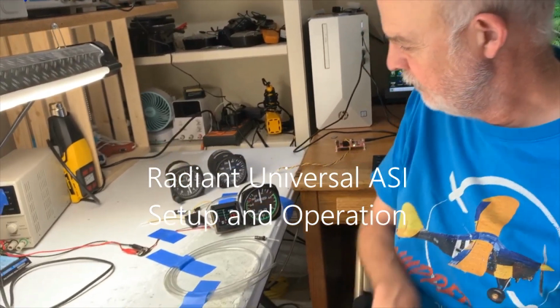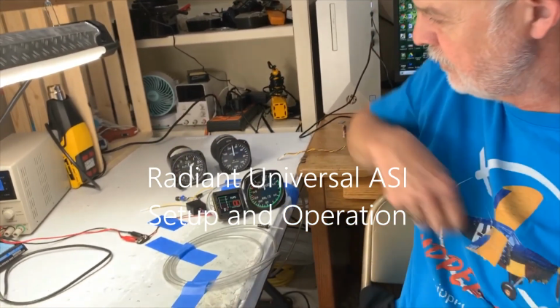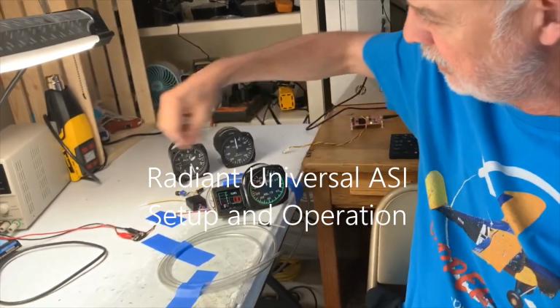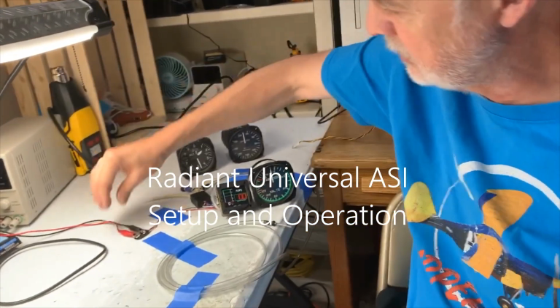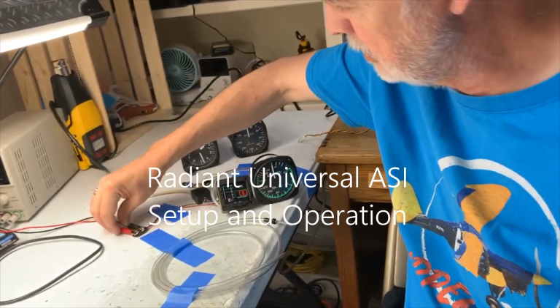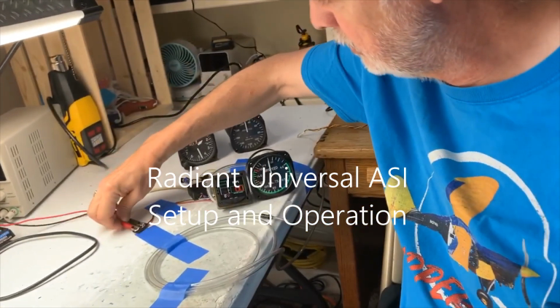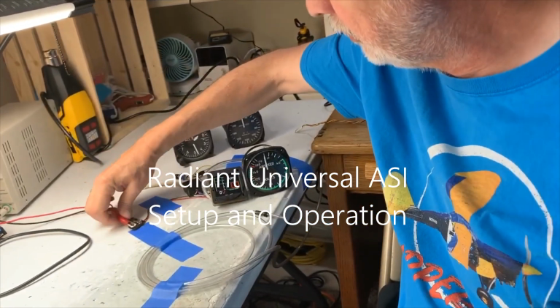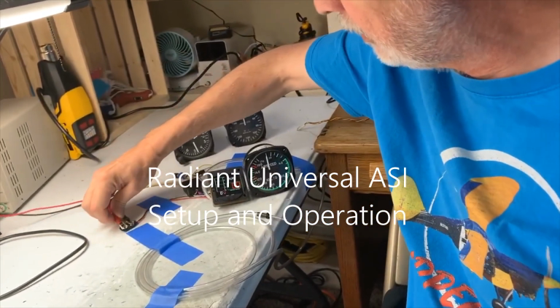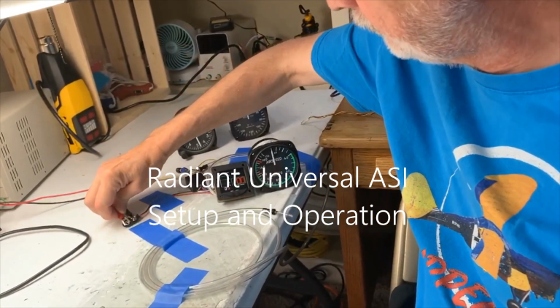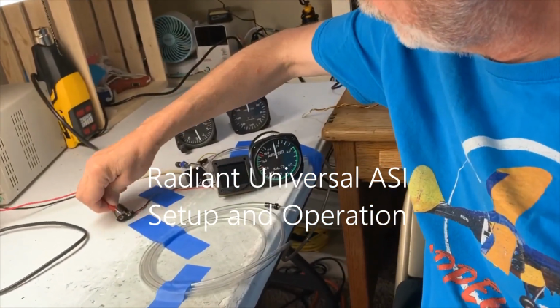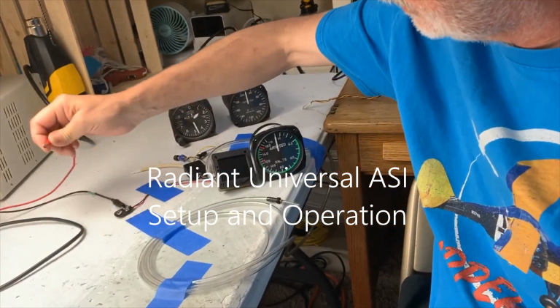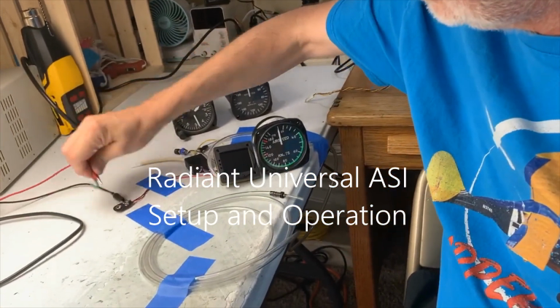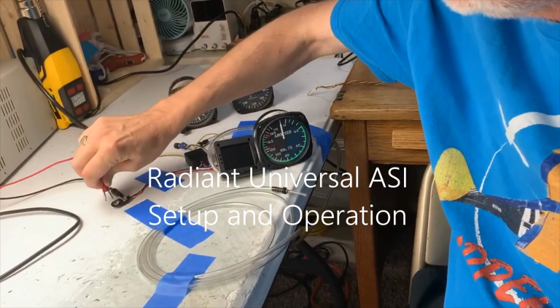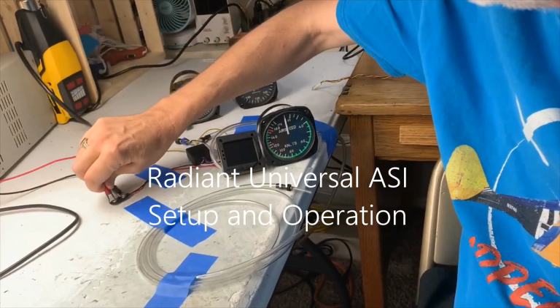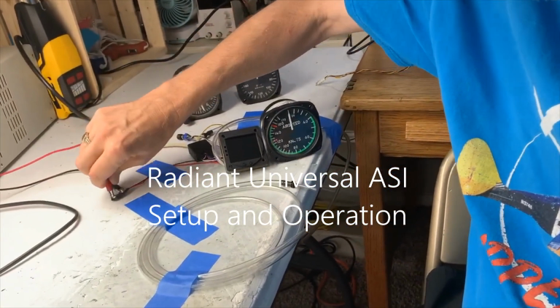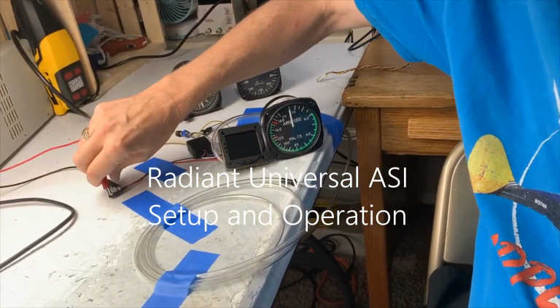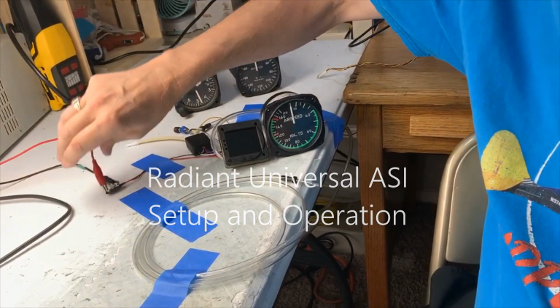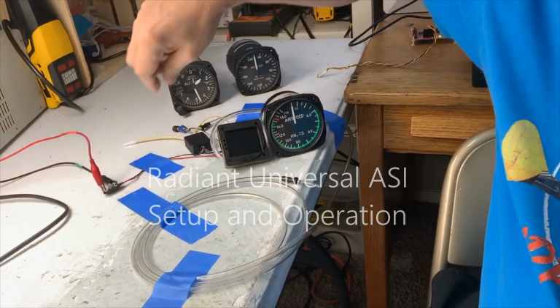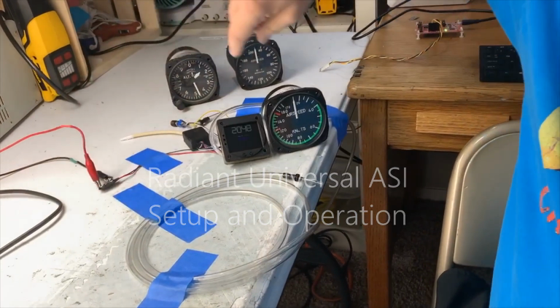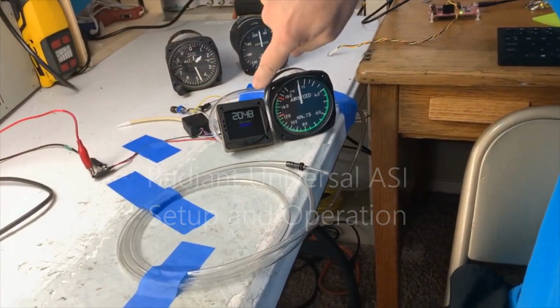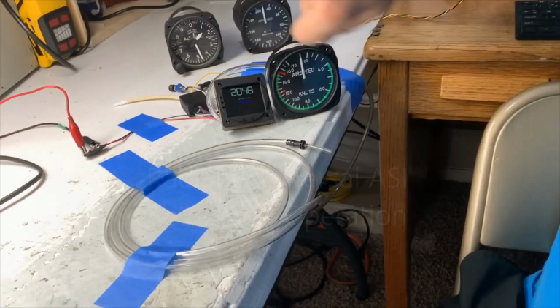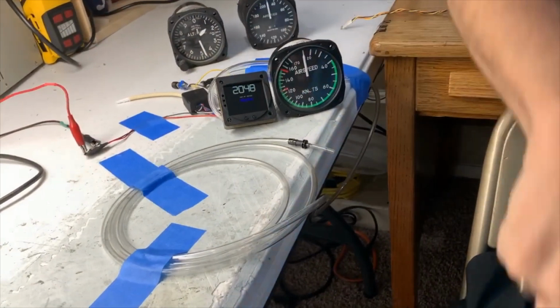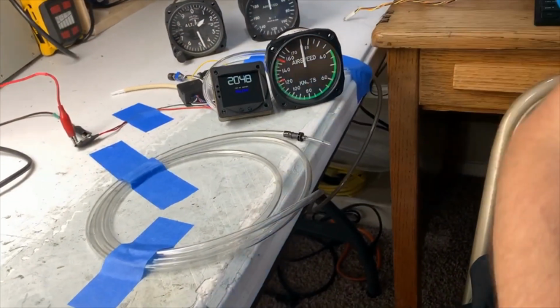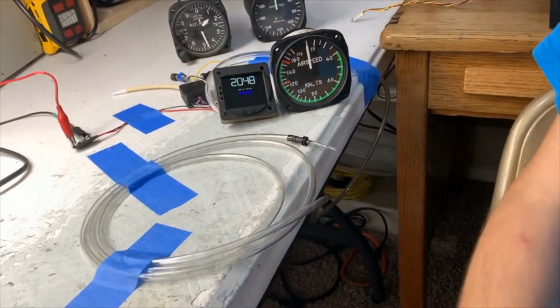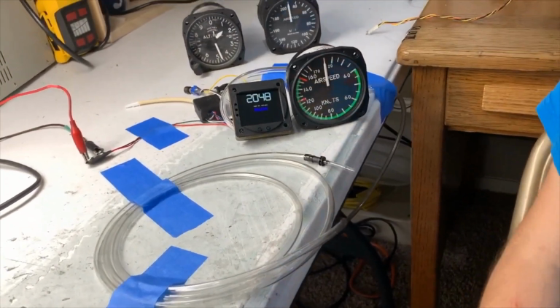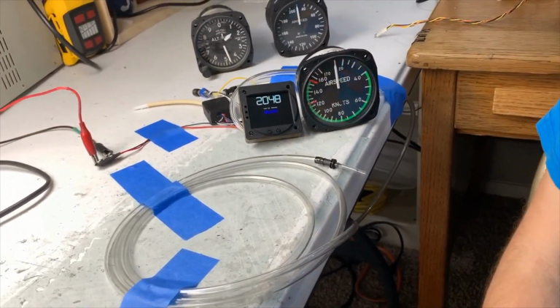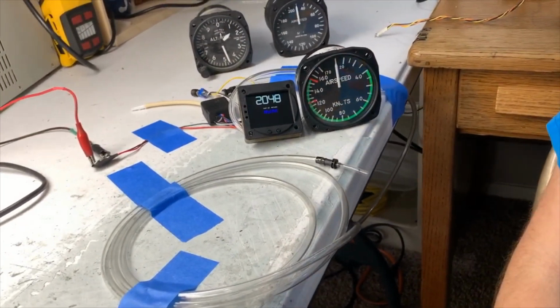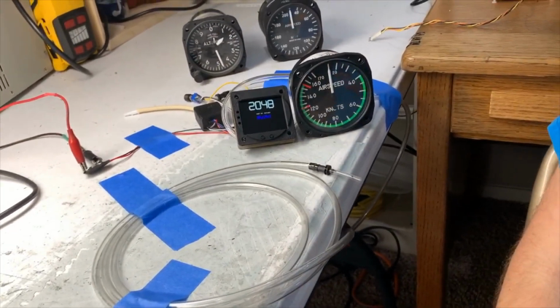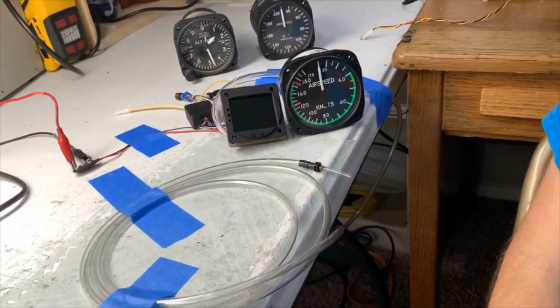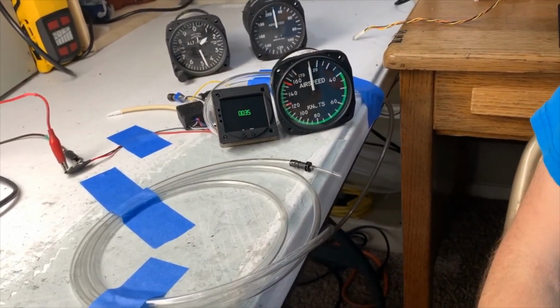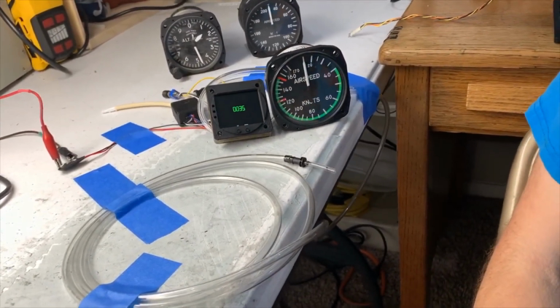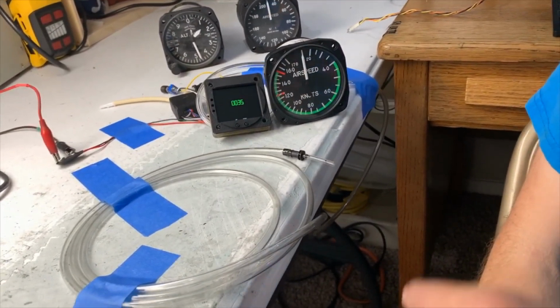First of all, let's turn it on. As you see when it comes up, it gives you the serial number and tells you that it's a Radiant instrument.